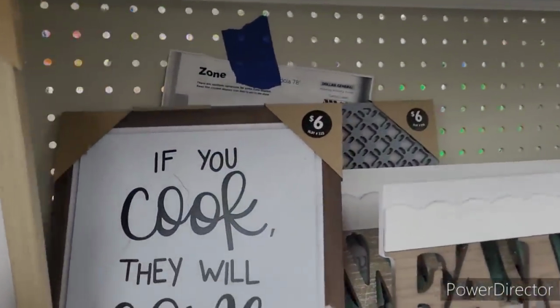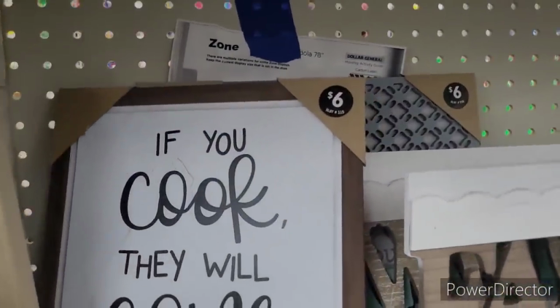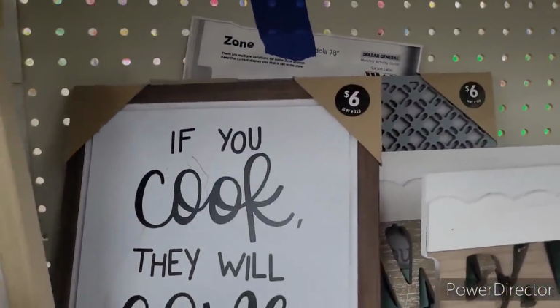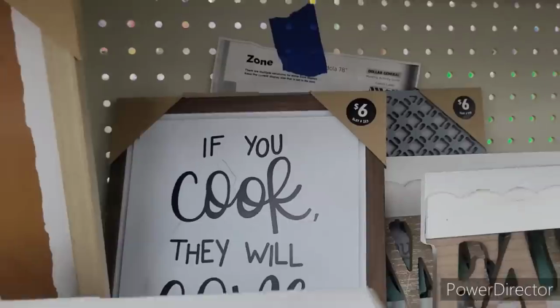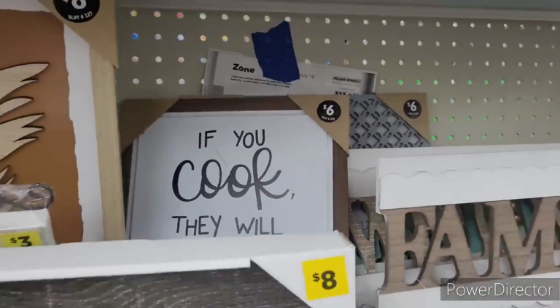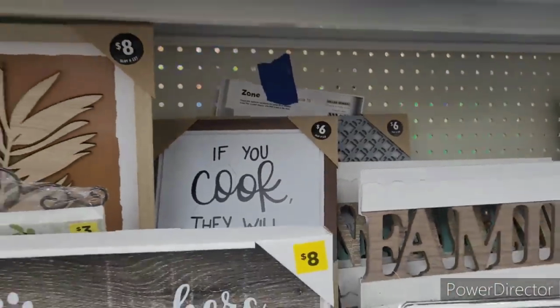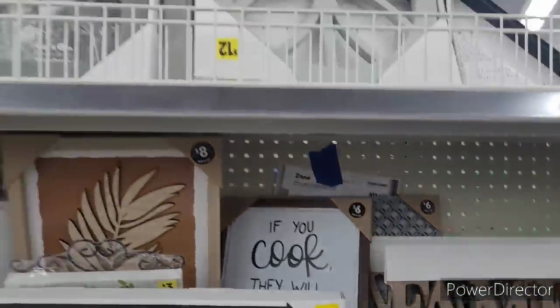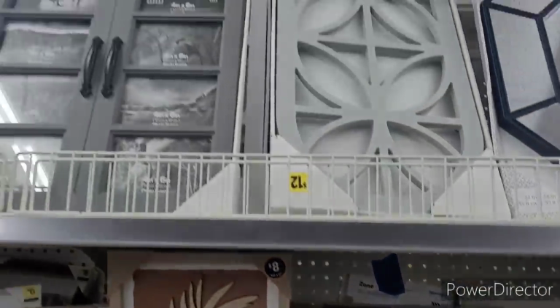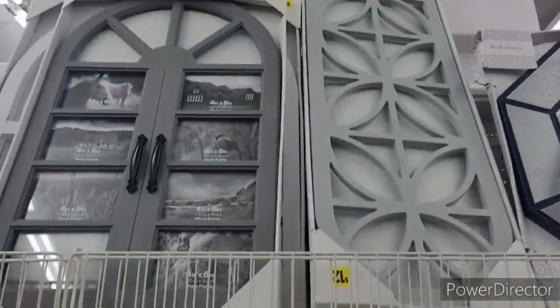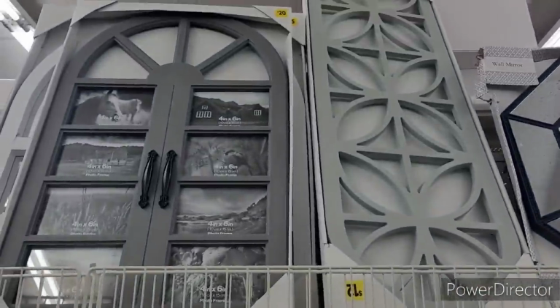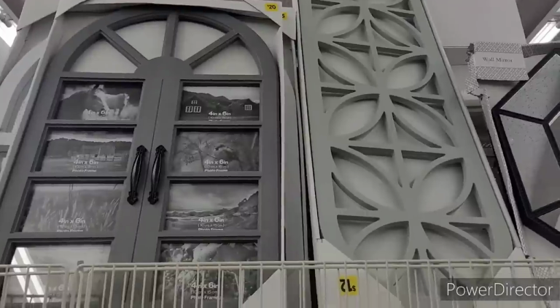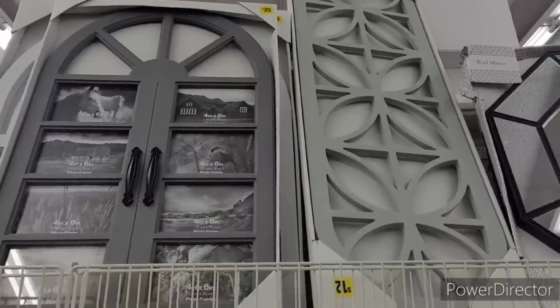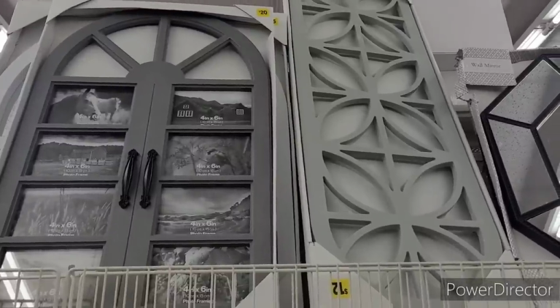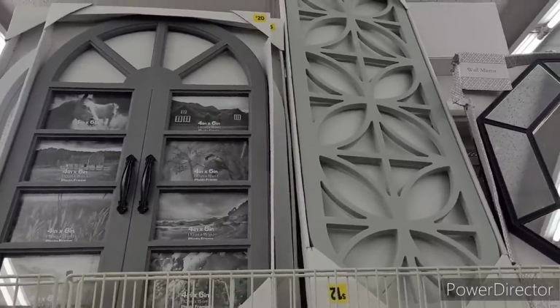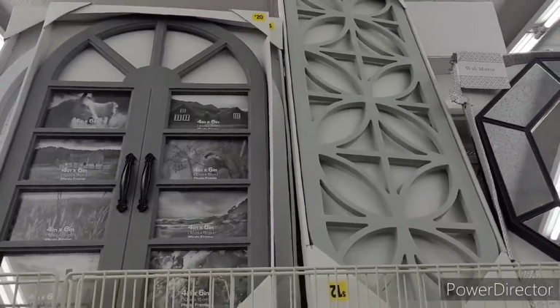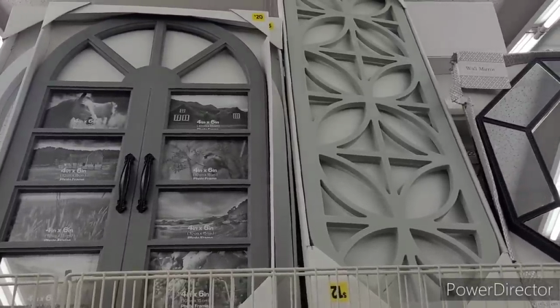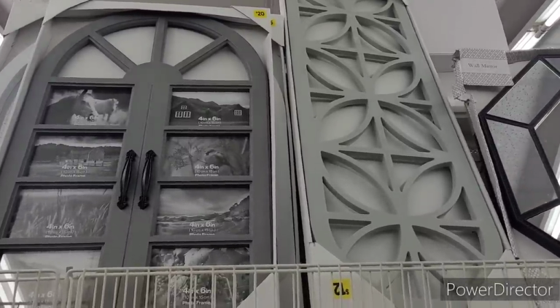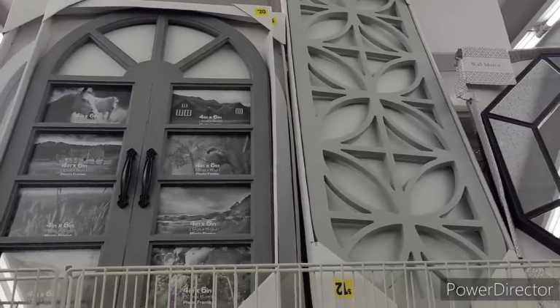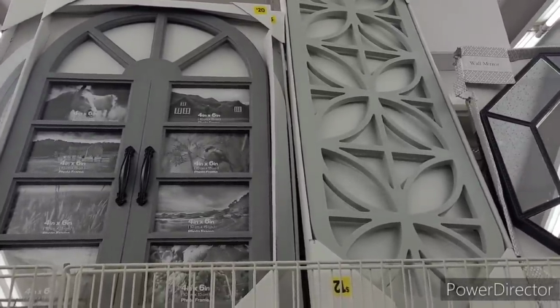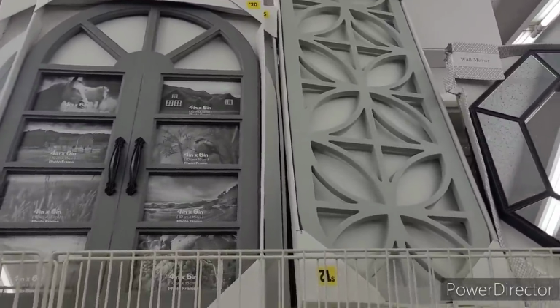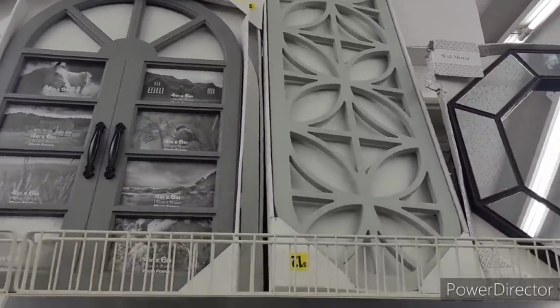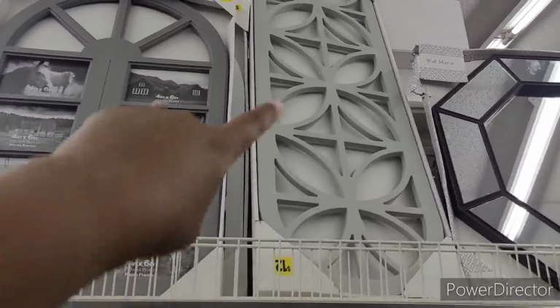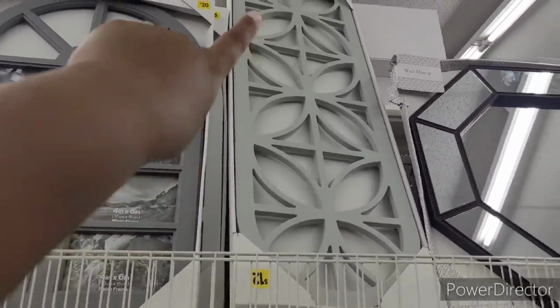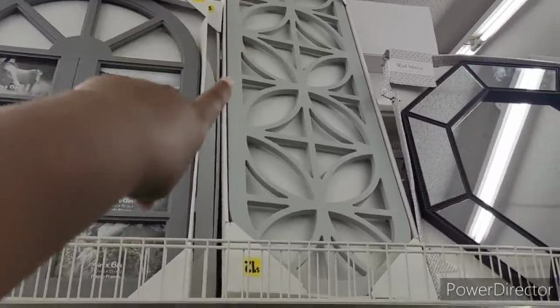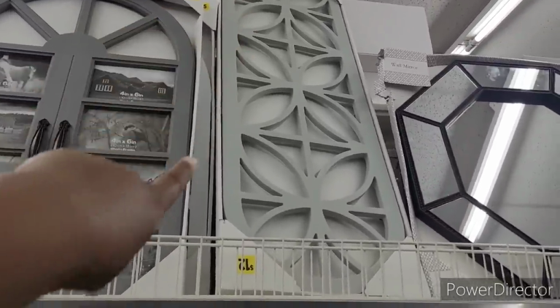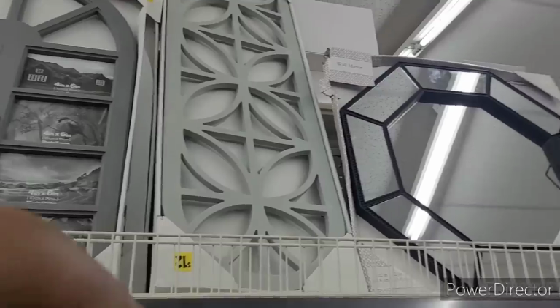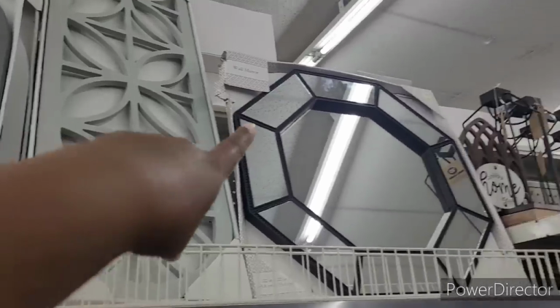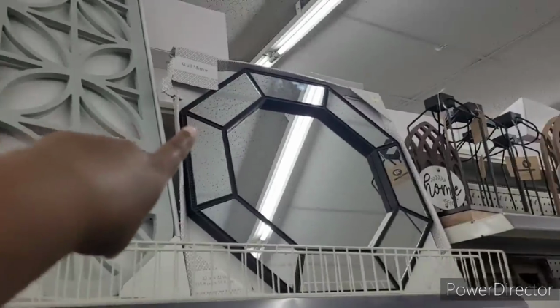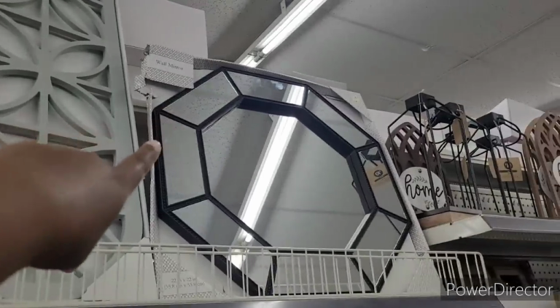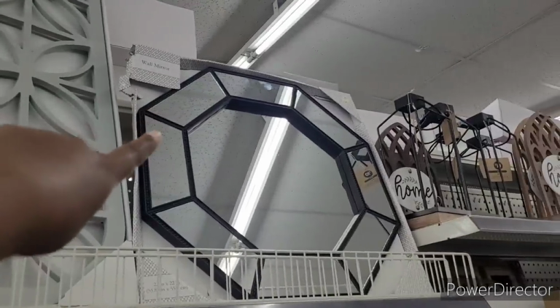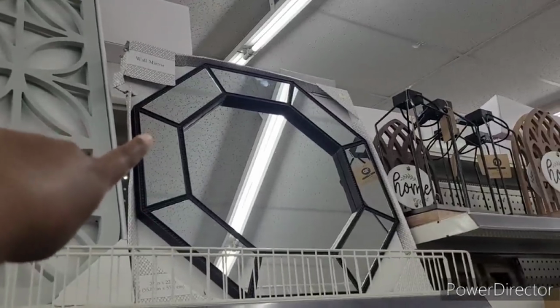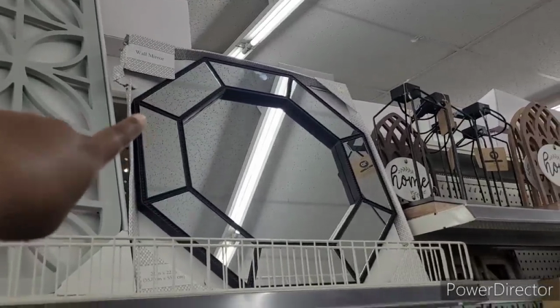If you cook, they will come — $6. Up here they have some little arches to put pictures in — $20. They have this decor piece — $12. This mirror right here is $20.